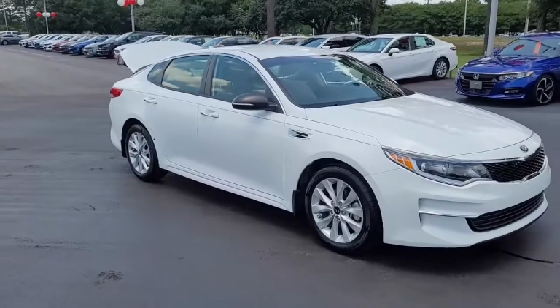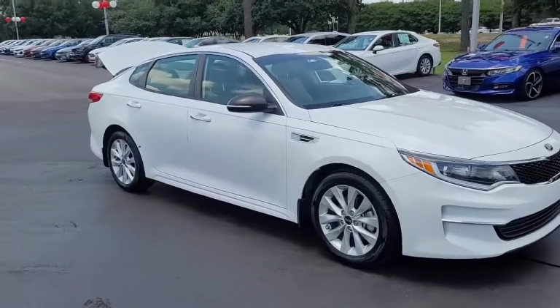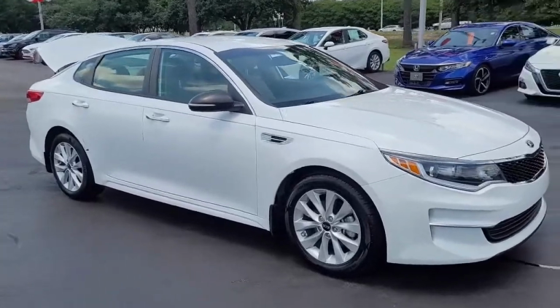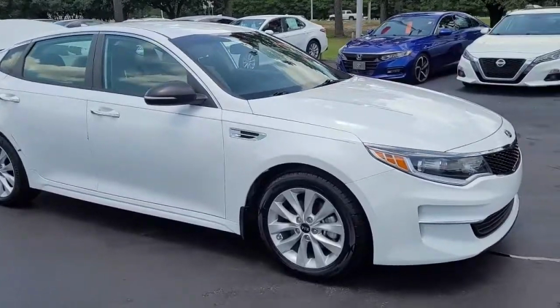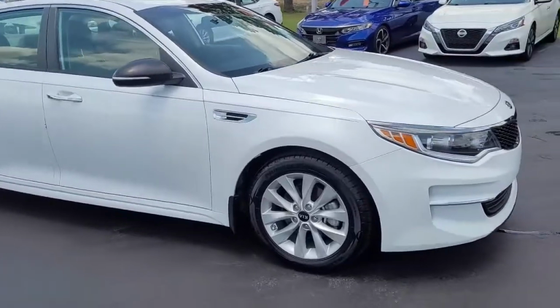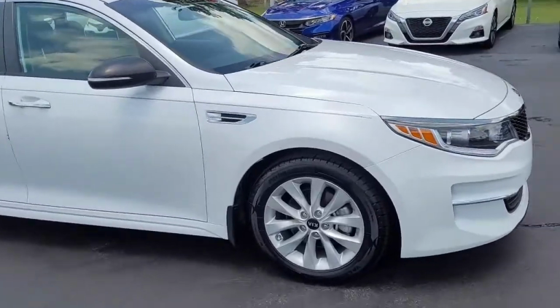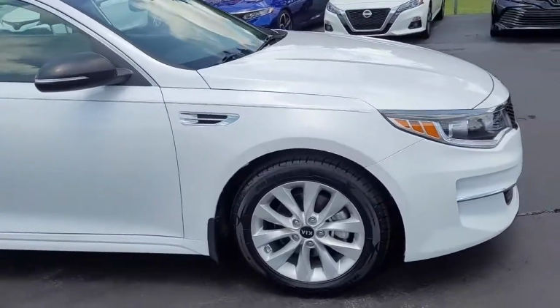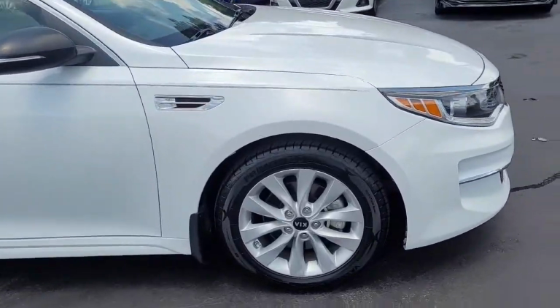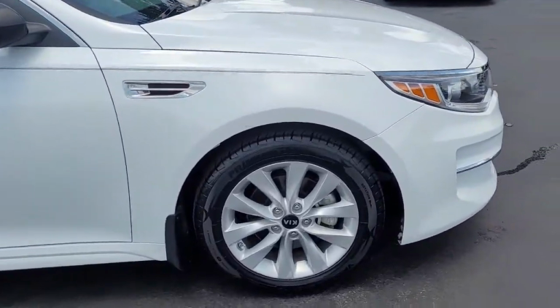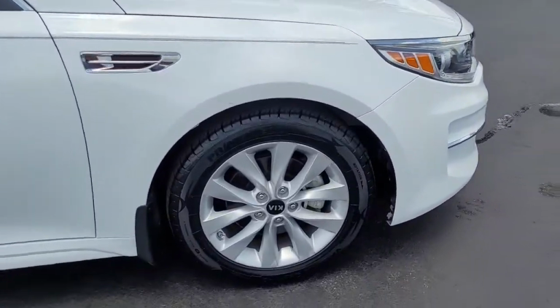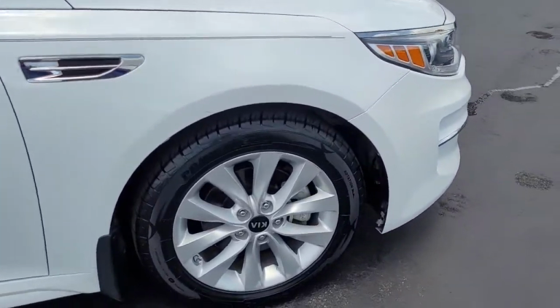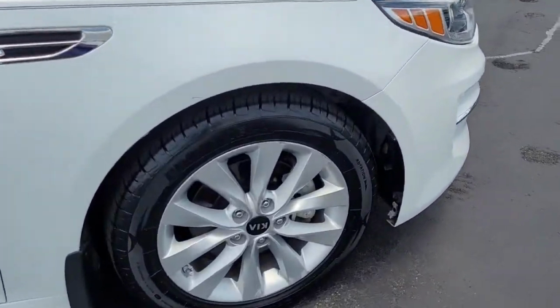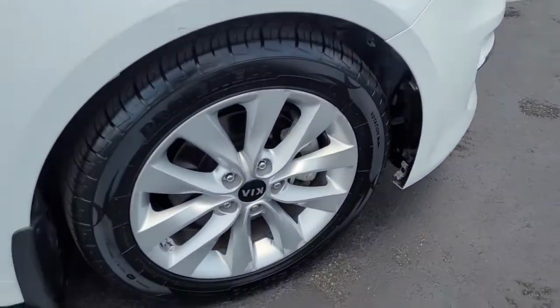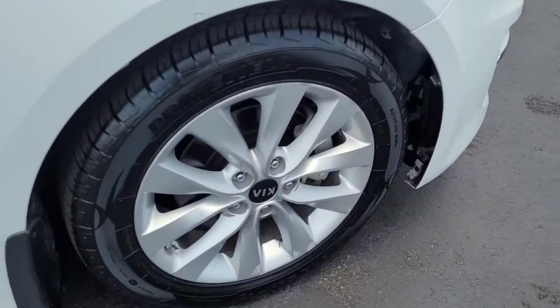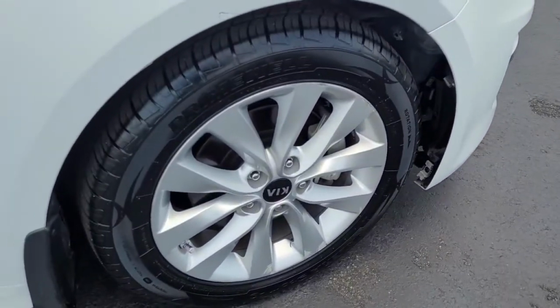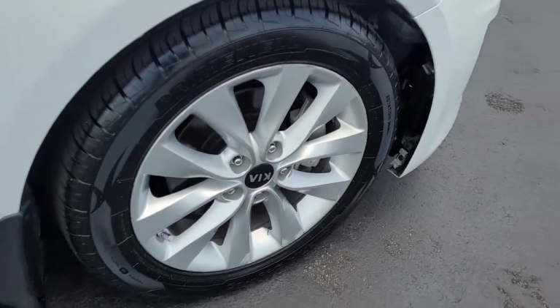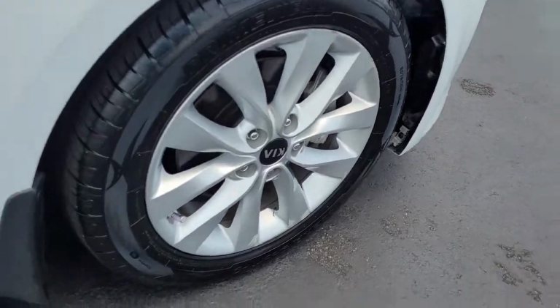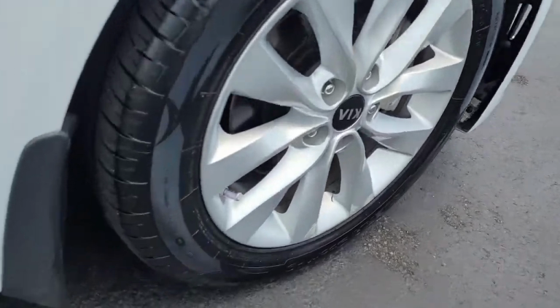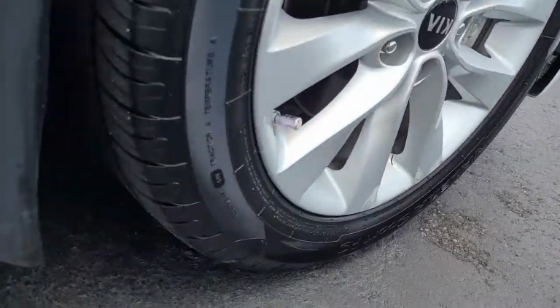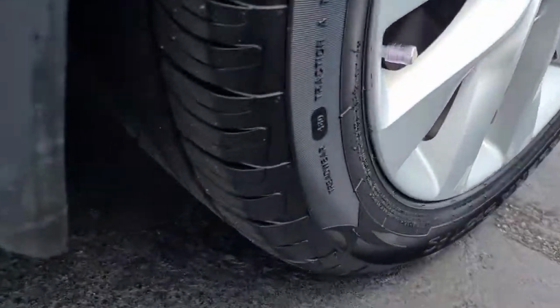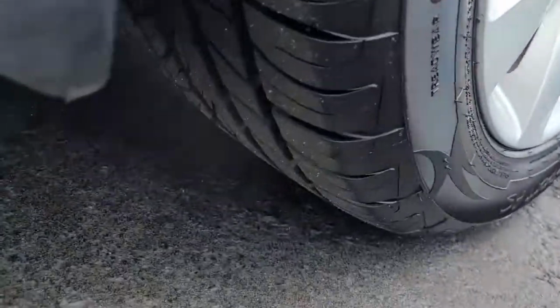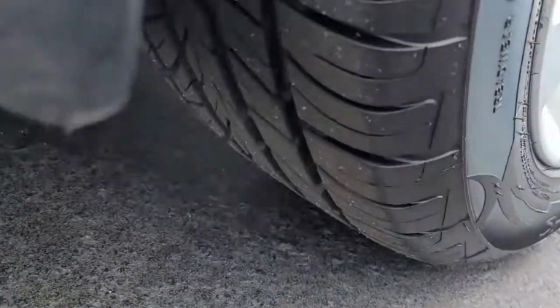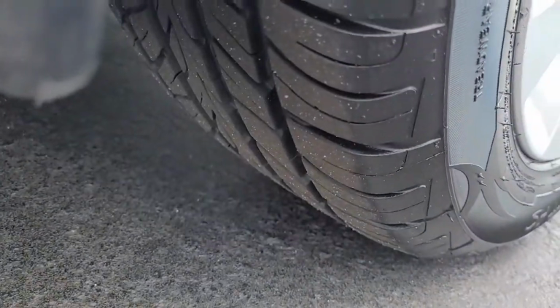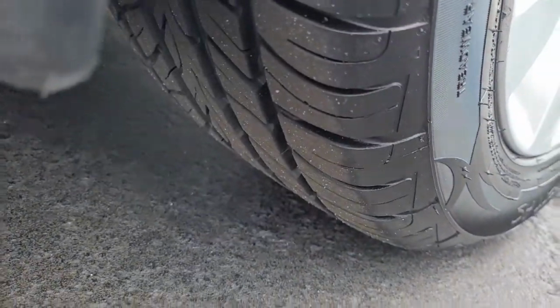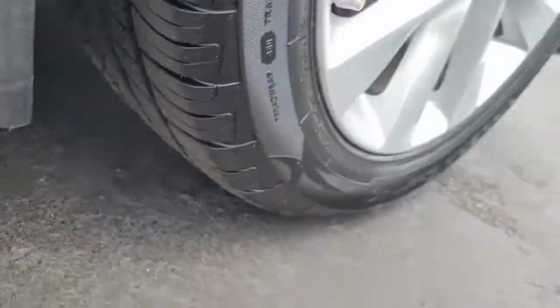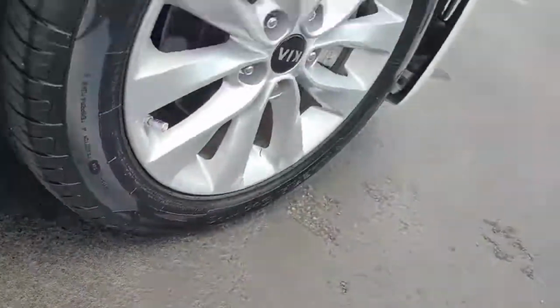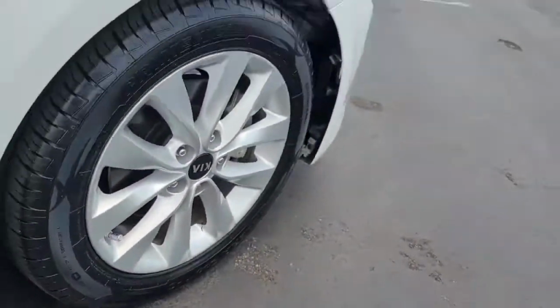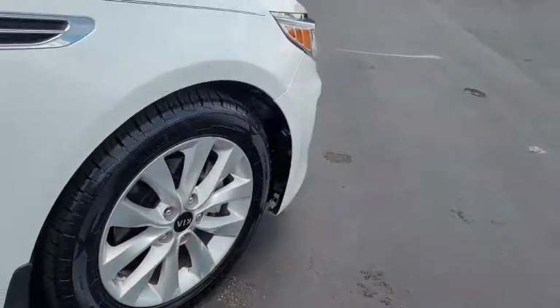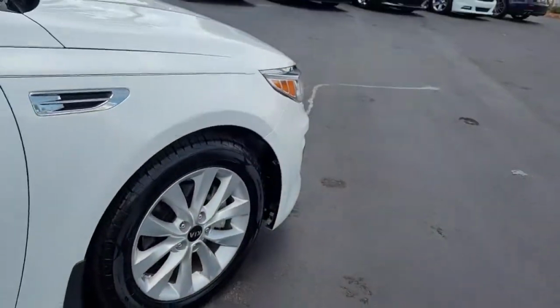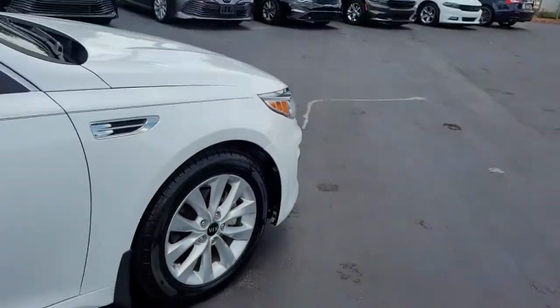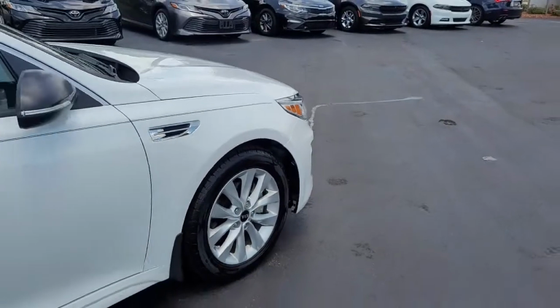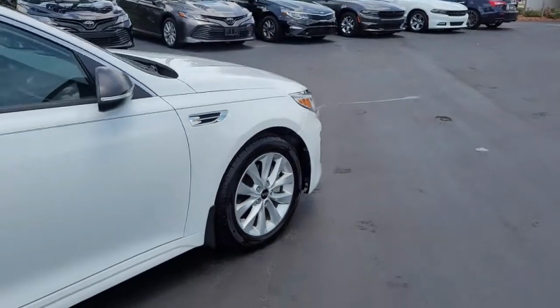I'm going to walk around this vehicle and let you get a good look at it and see what it has available, what it has to offer. Notice the very good tread on the tires and the alloy wheels.